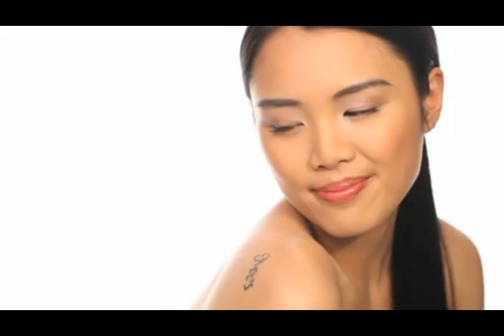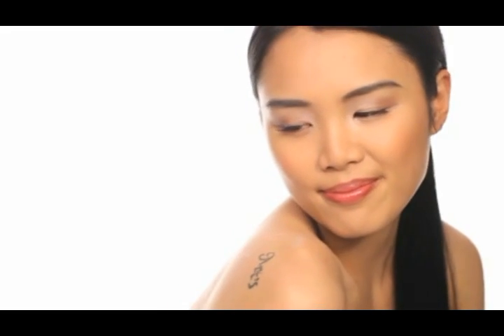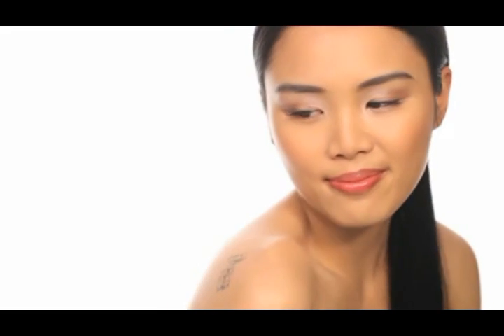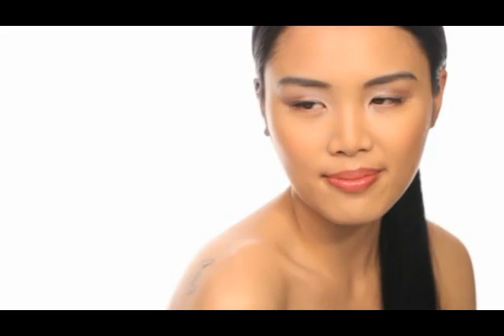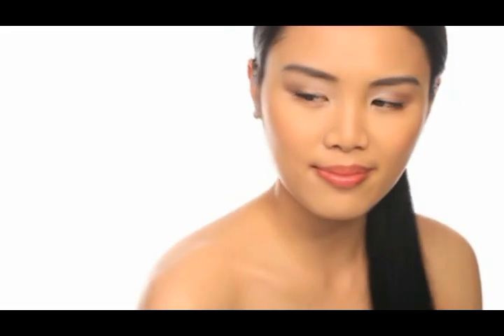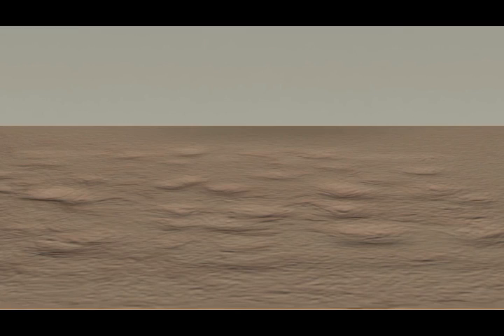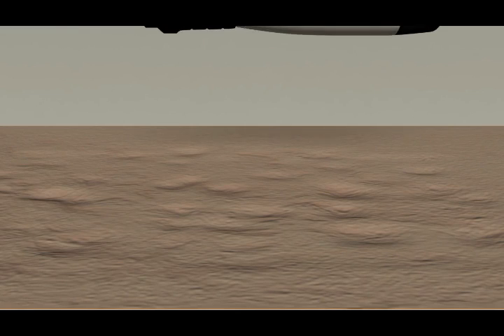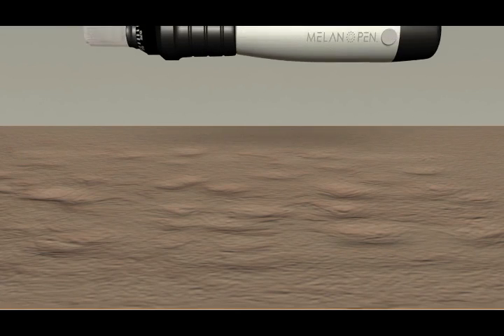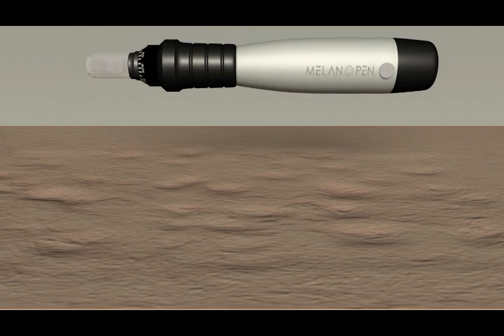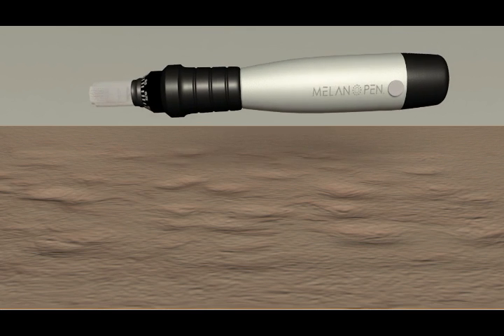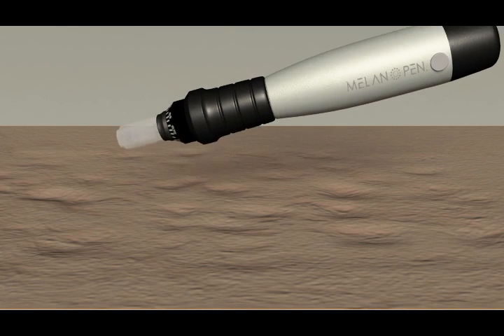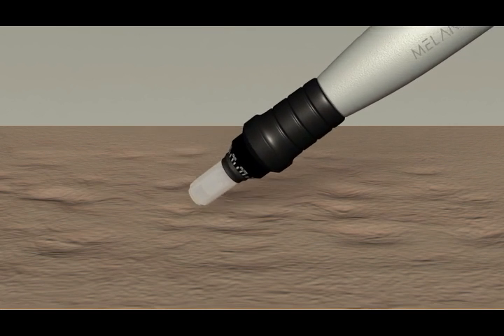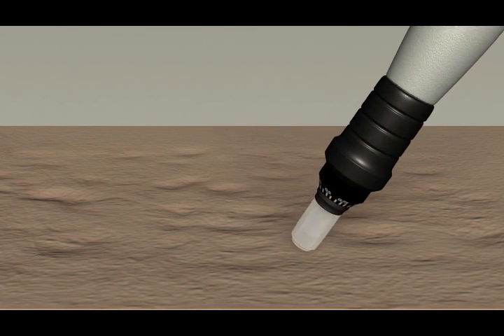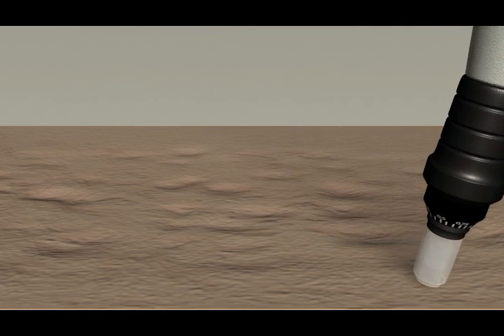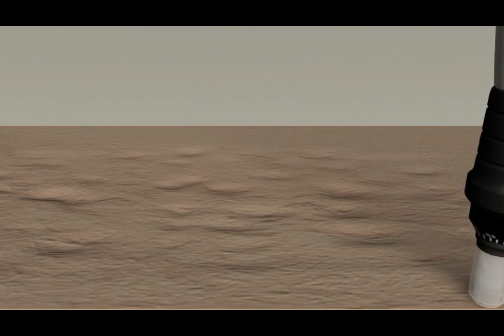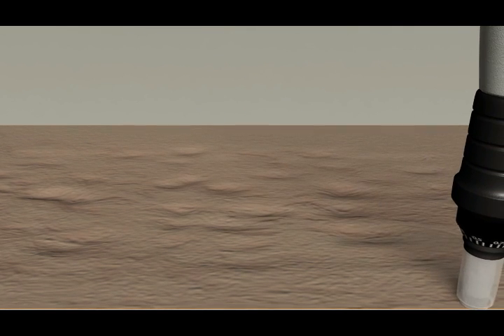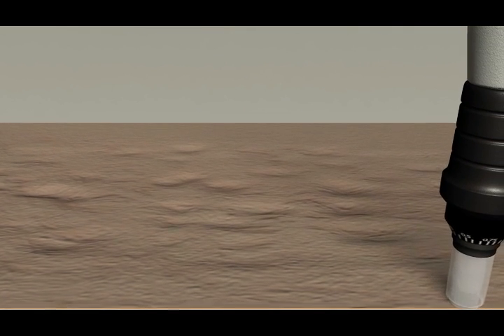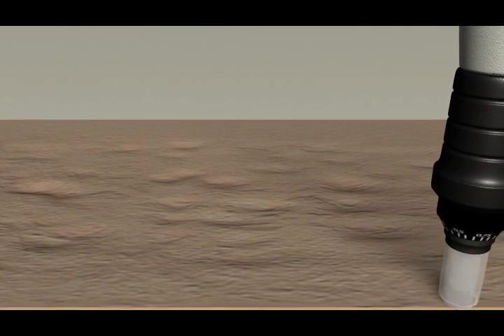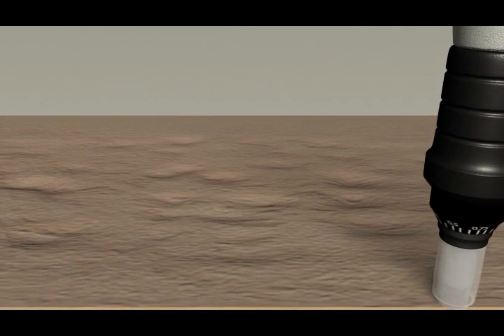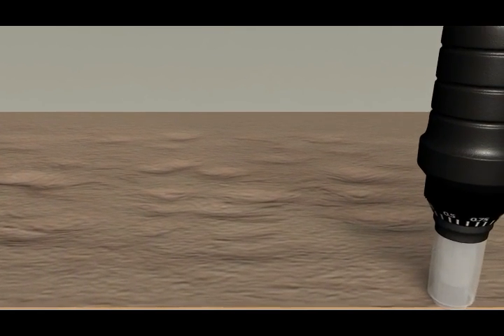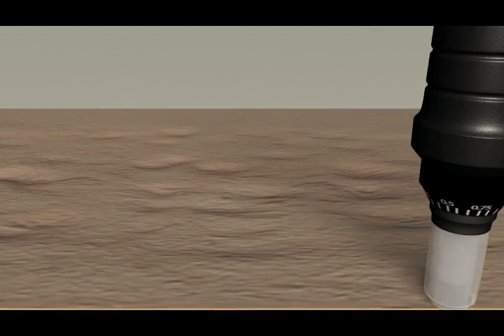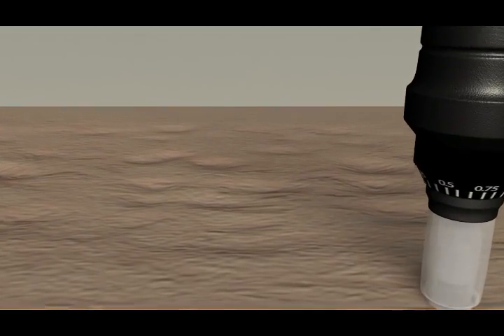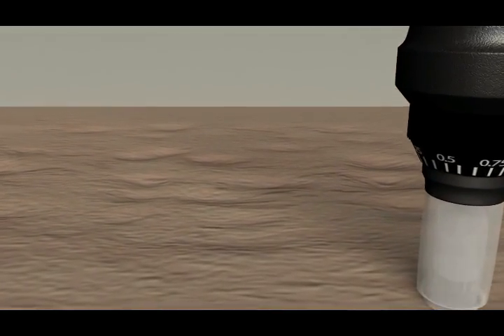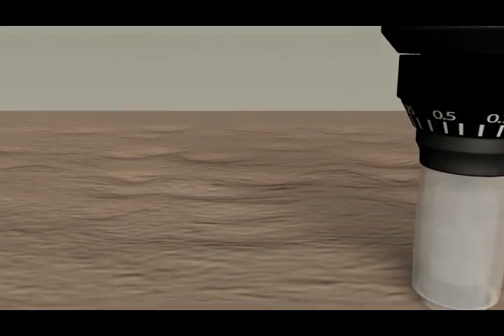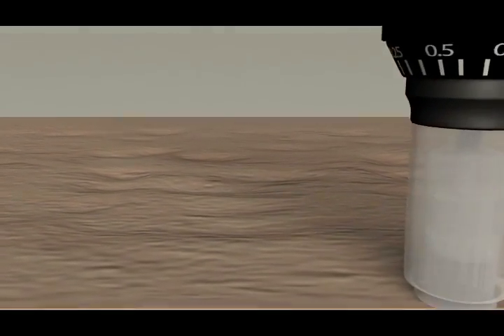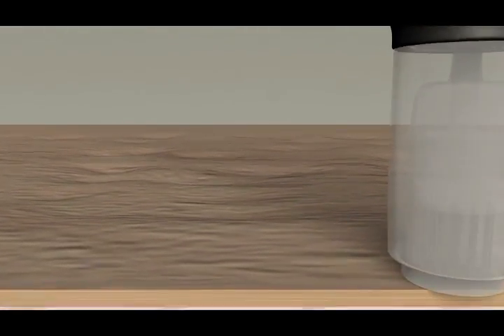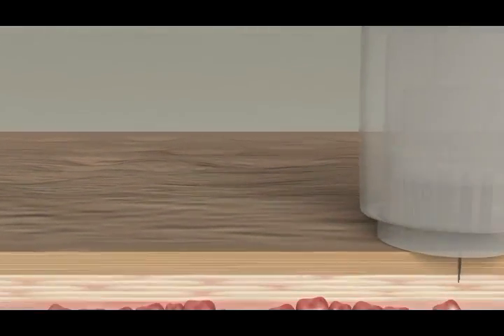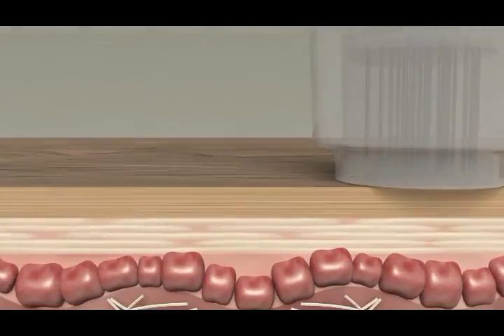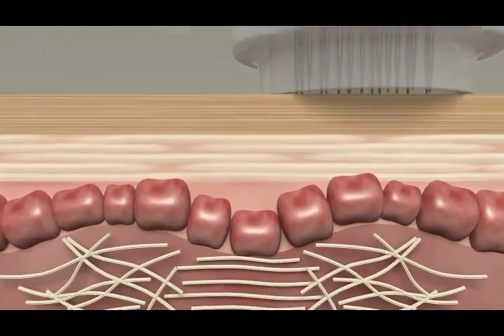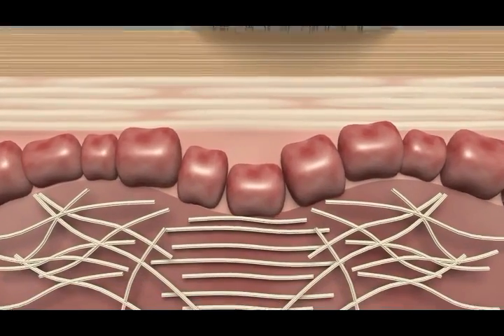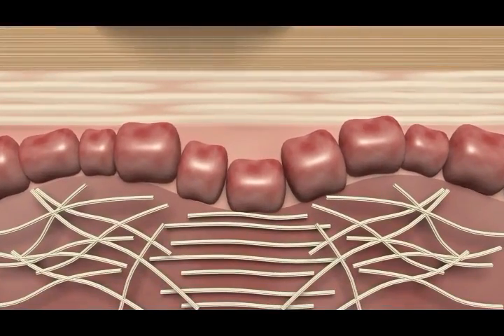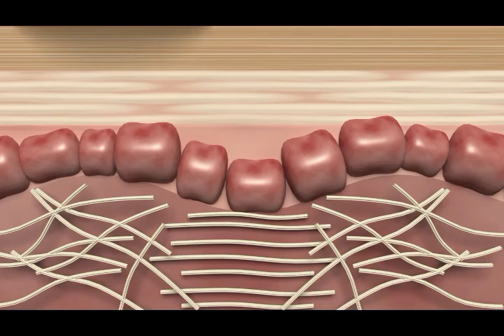The Milano Pen is a fractional medical microneedle device designed to be safe on all skin colors. Our device has the precise capabilities of targeting fibroblasts to produce high quality collagen and elastin within the skin.